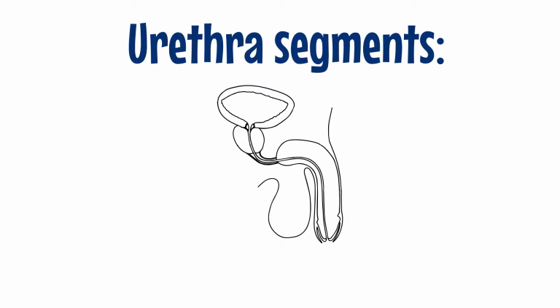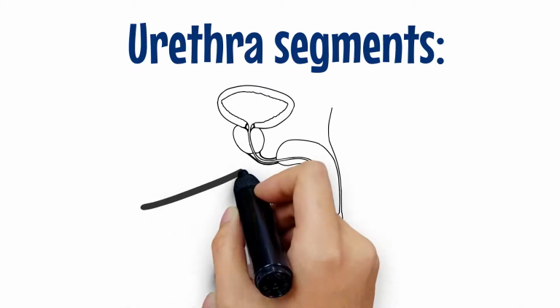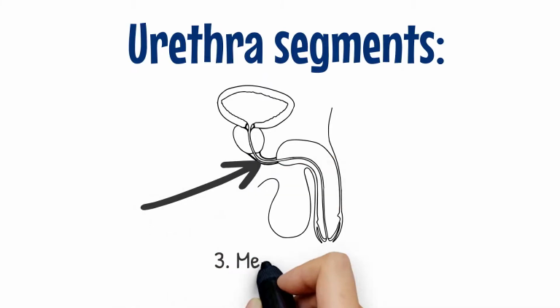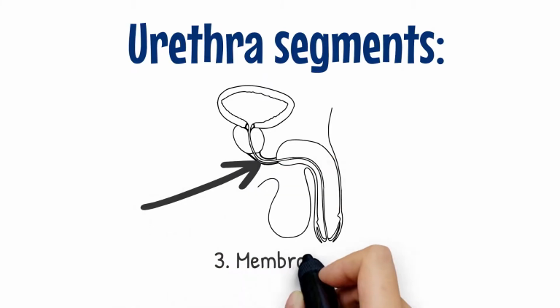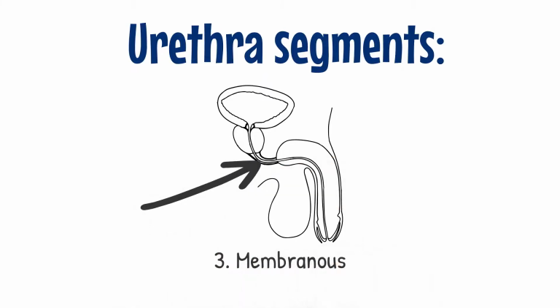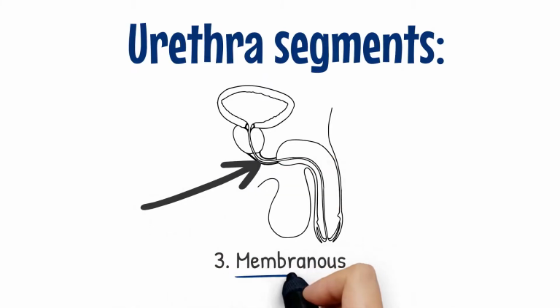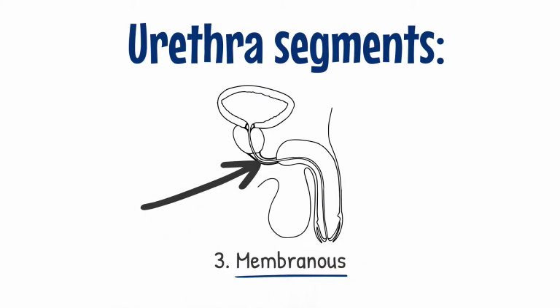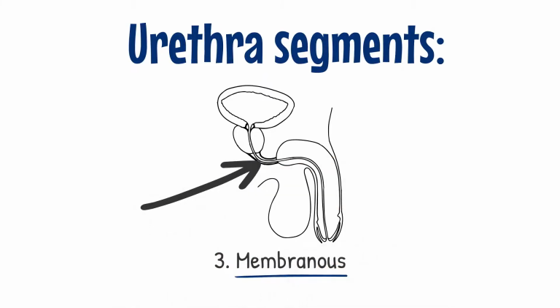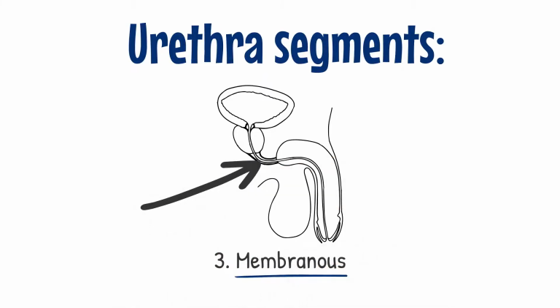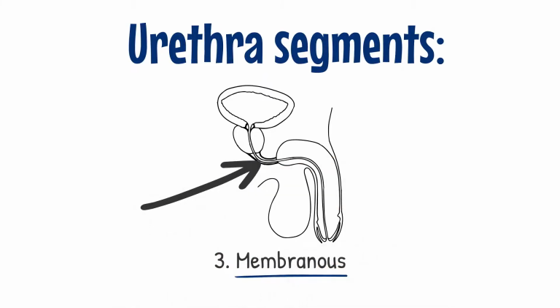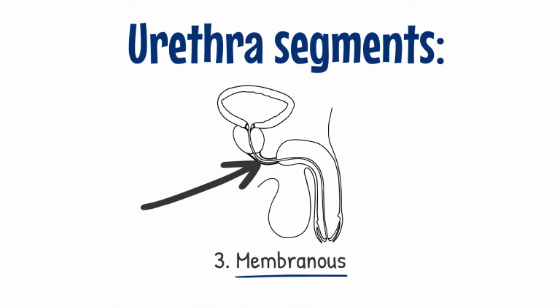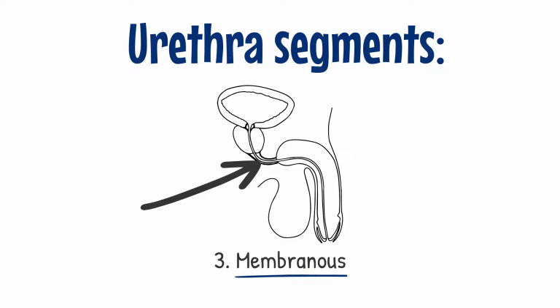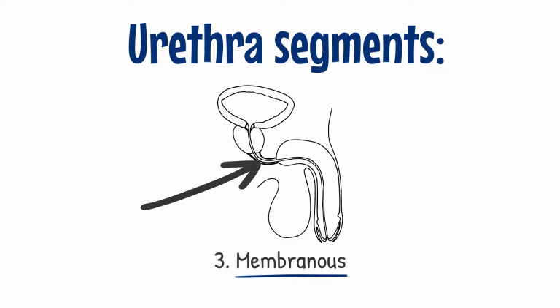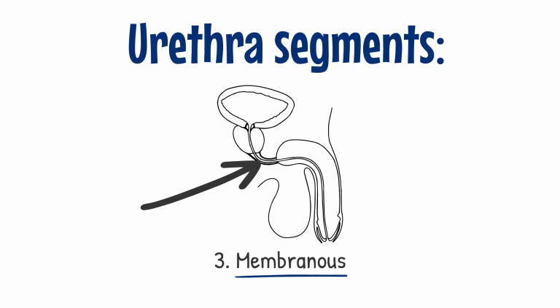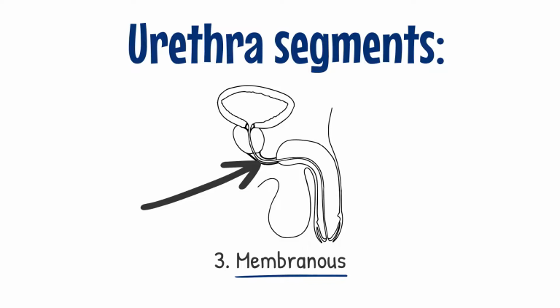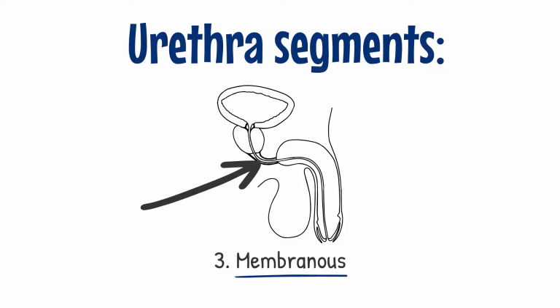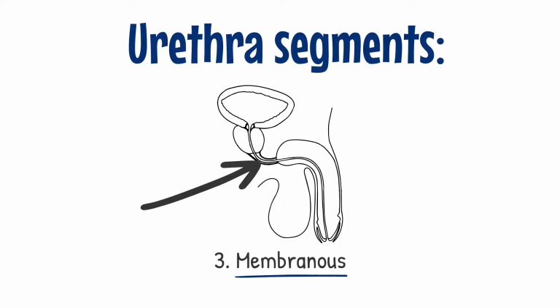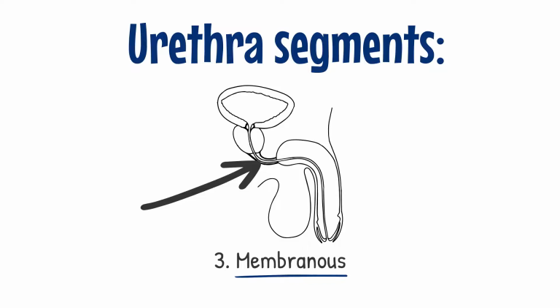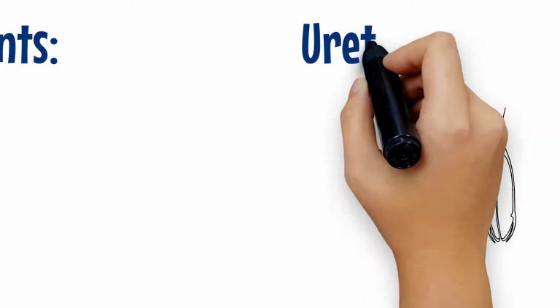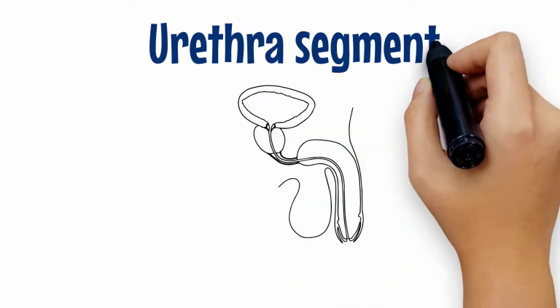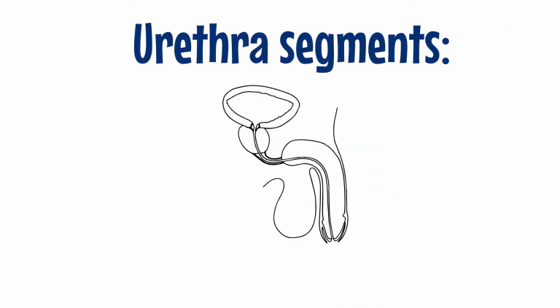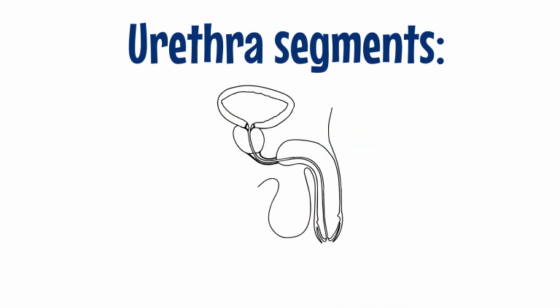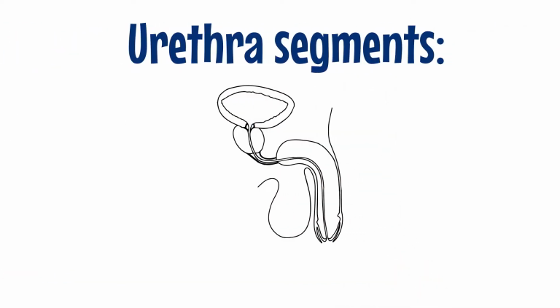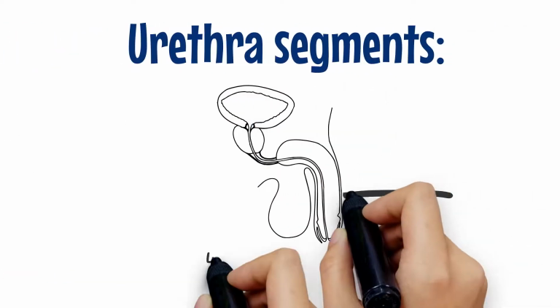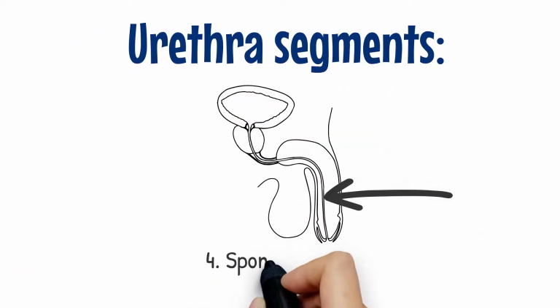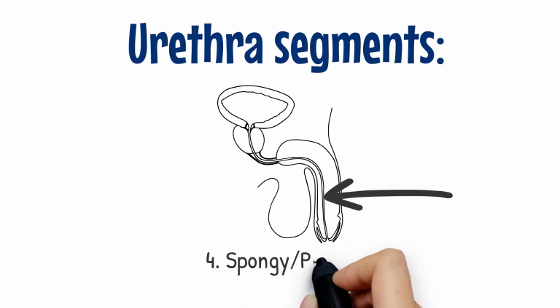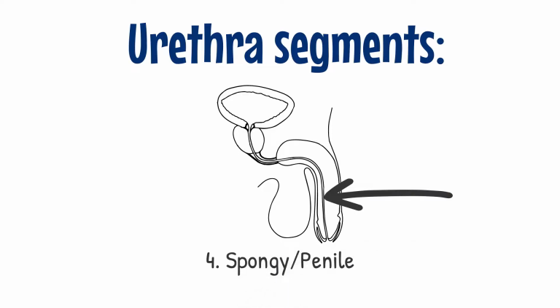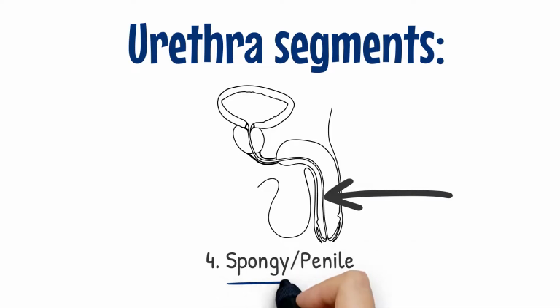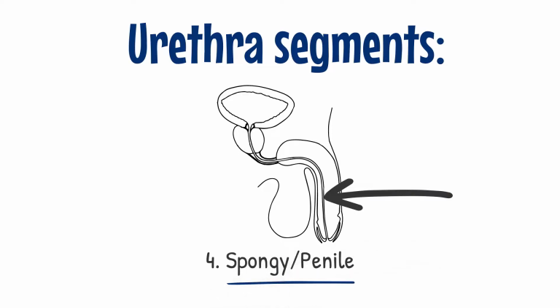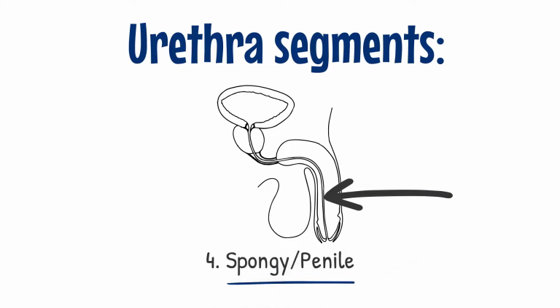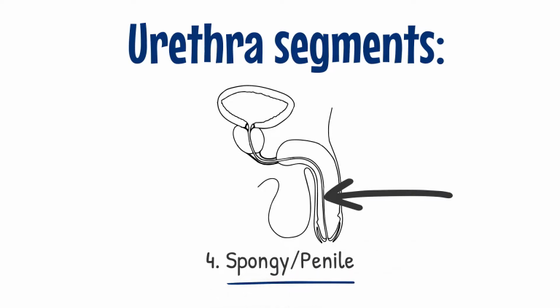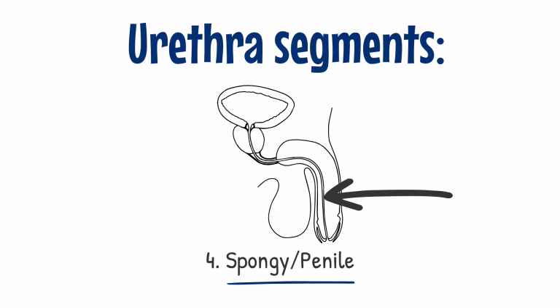The membranous urethra is the intermediate part of the urethra that connects the prostatic urethra to the penile urethra. The spongy urethra, or penile urethra, is the portion of the urethra that traverses the penis.